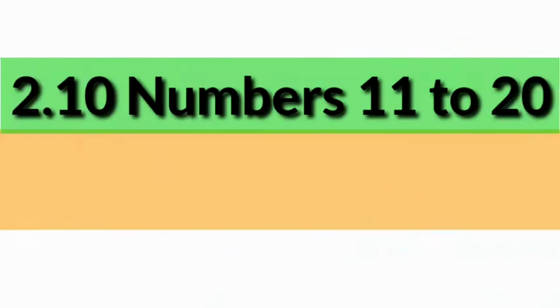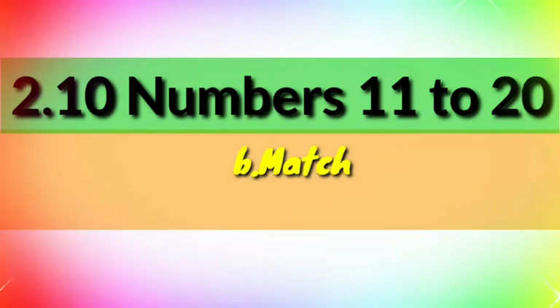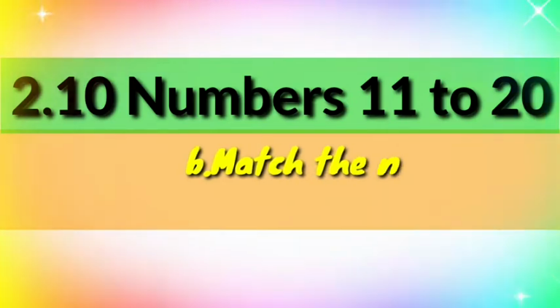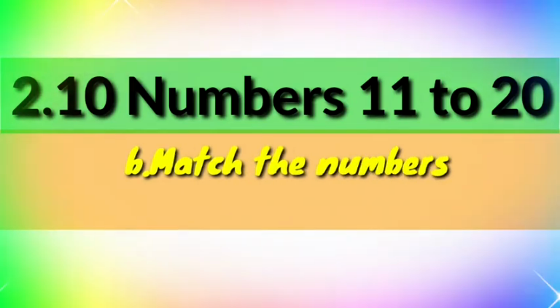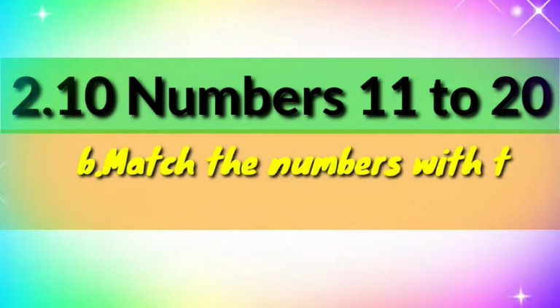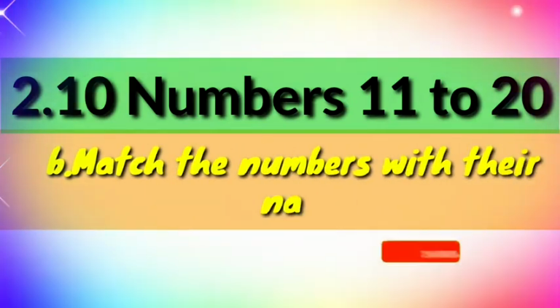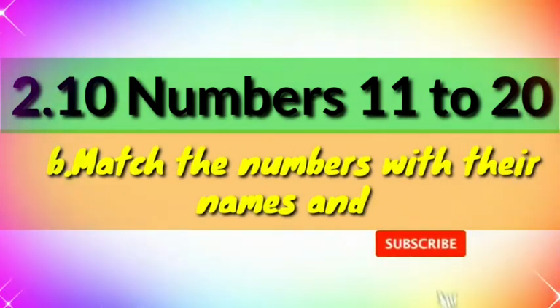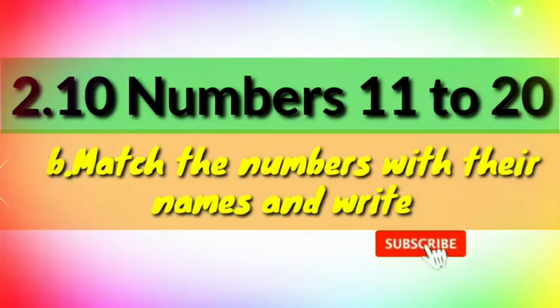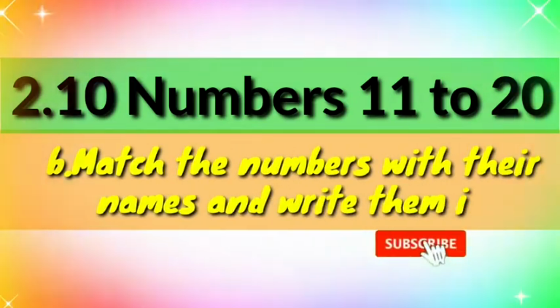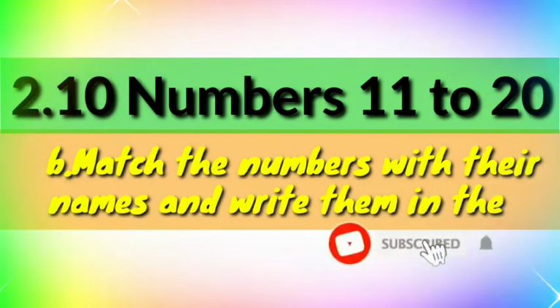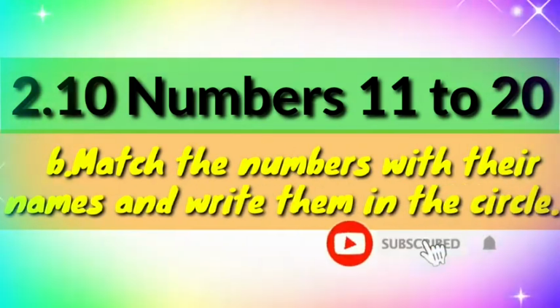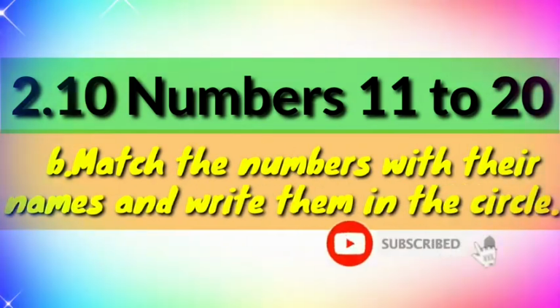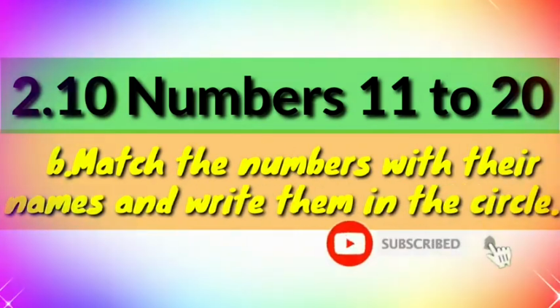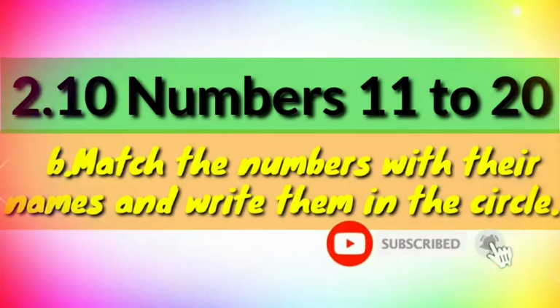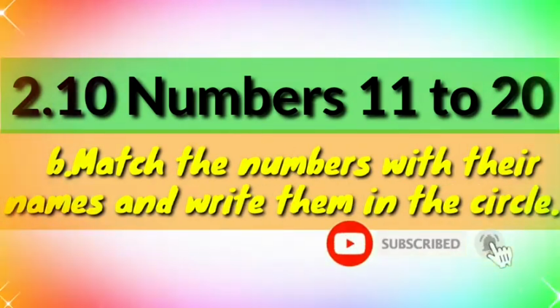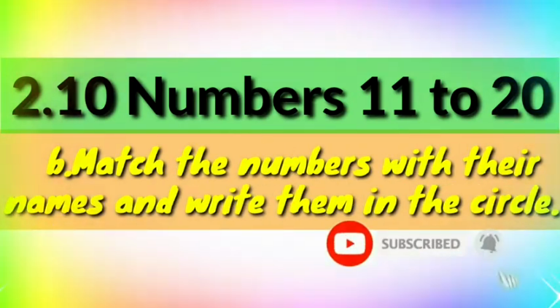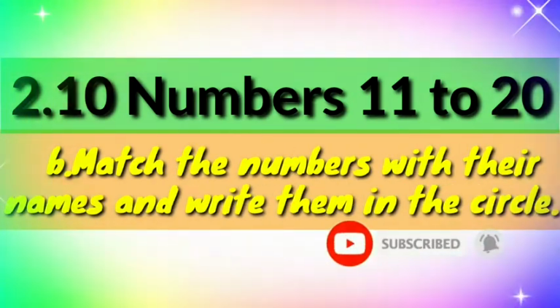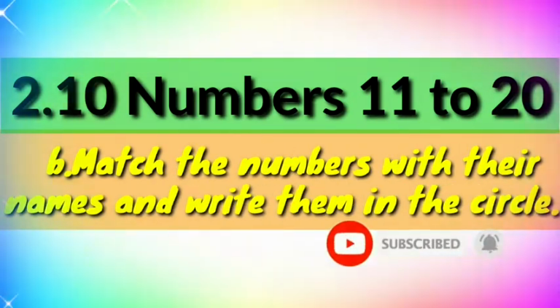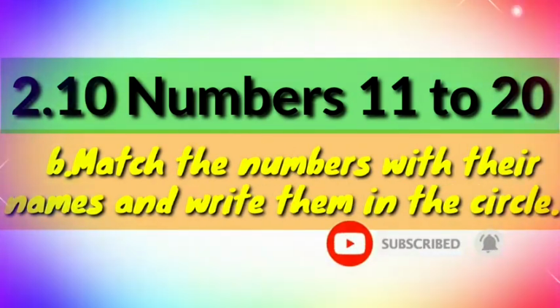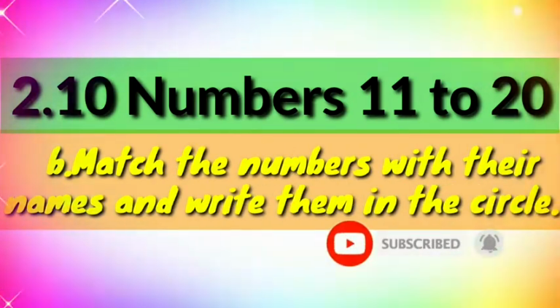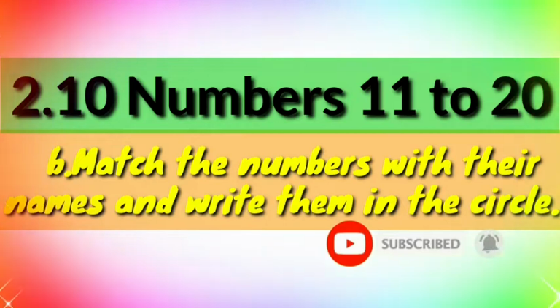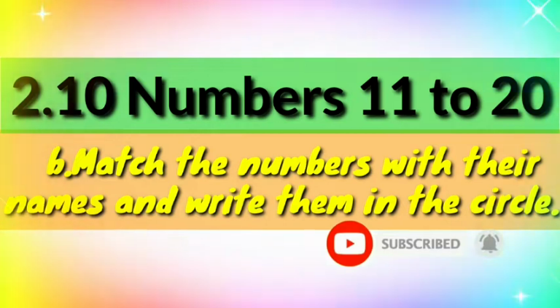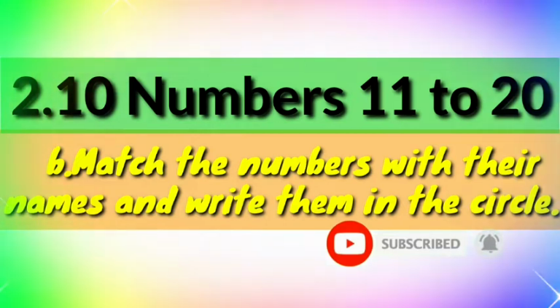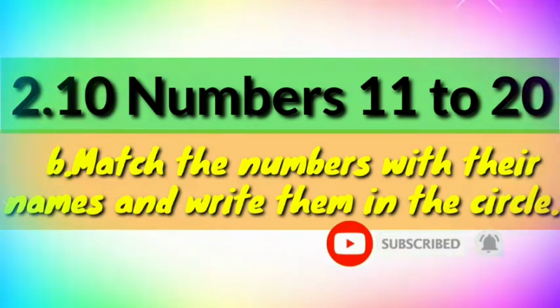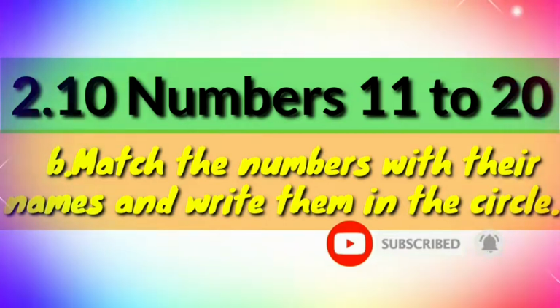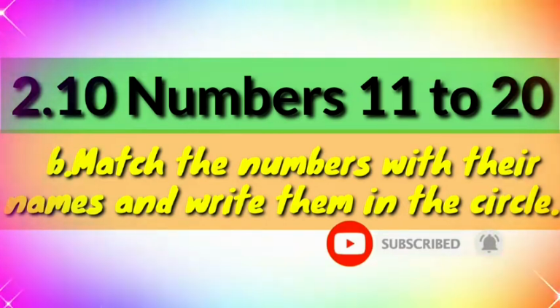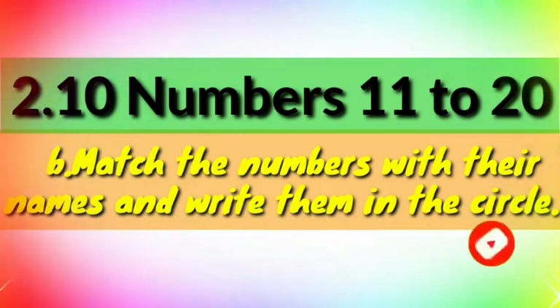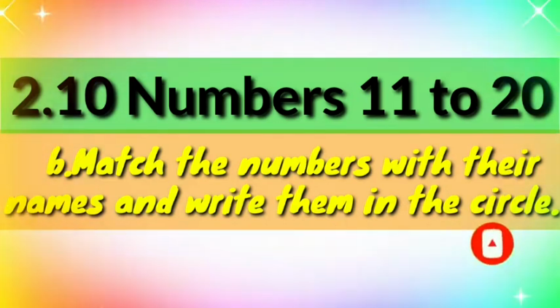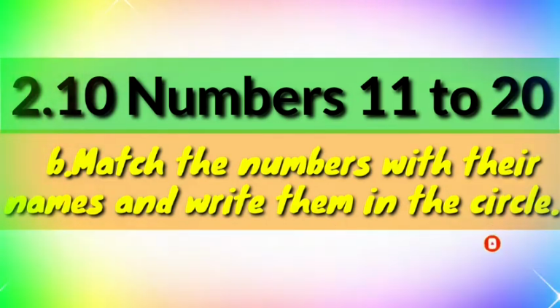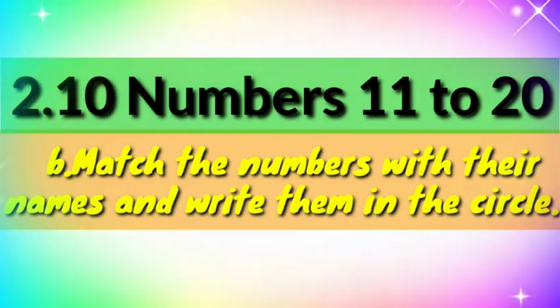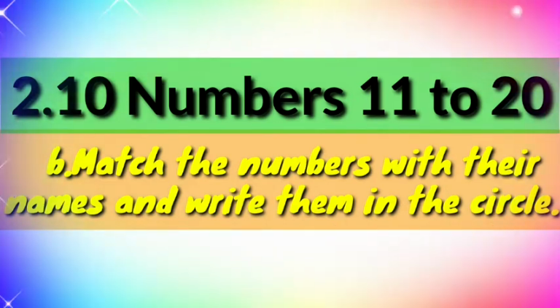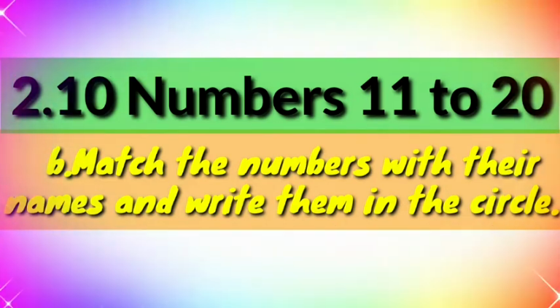B. Match the number with their names and write them in the circle.